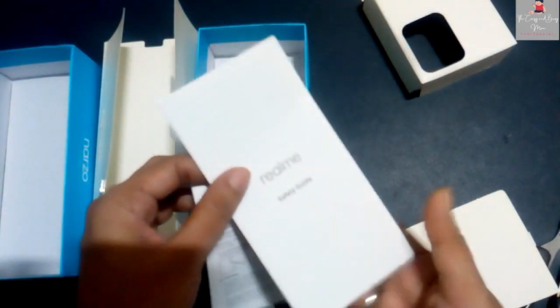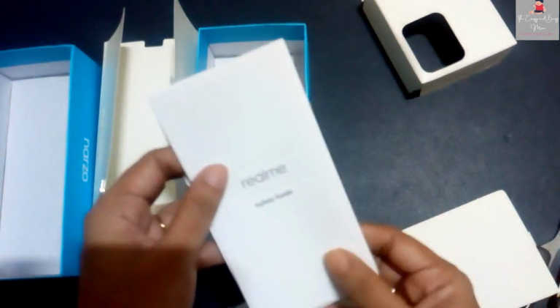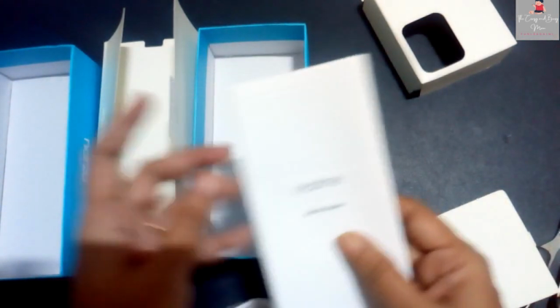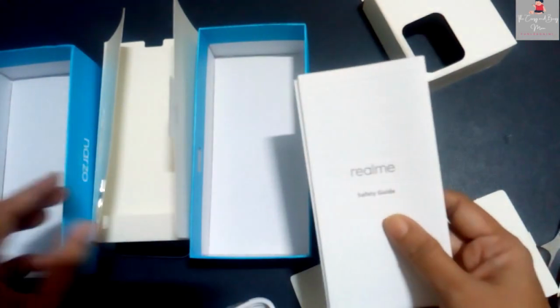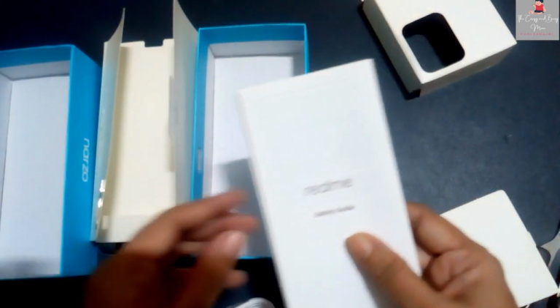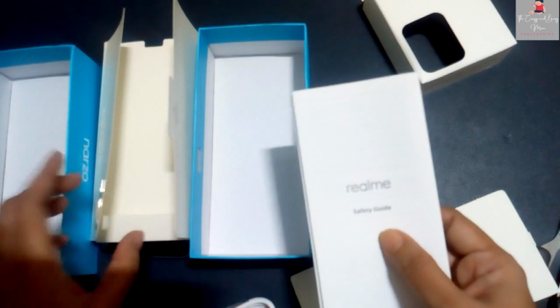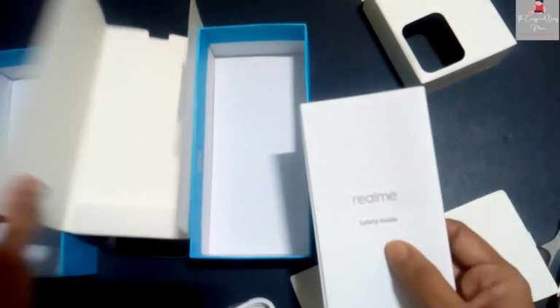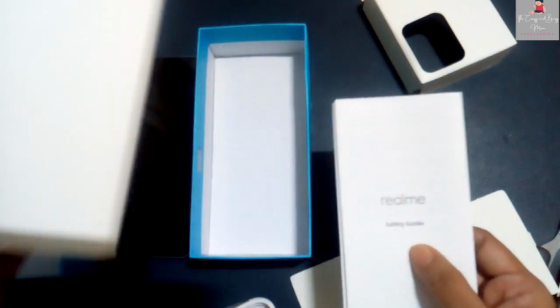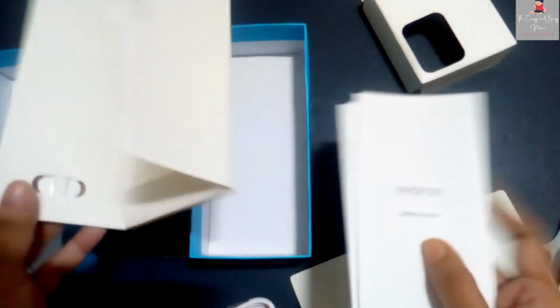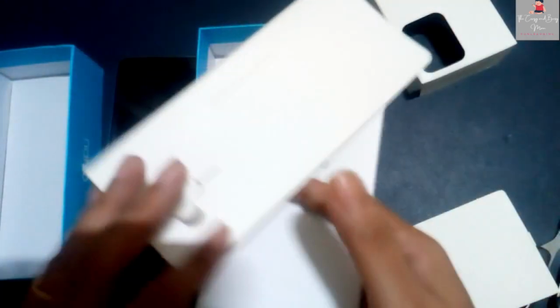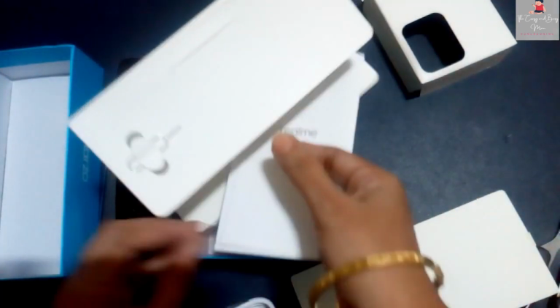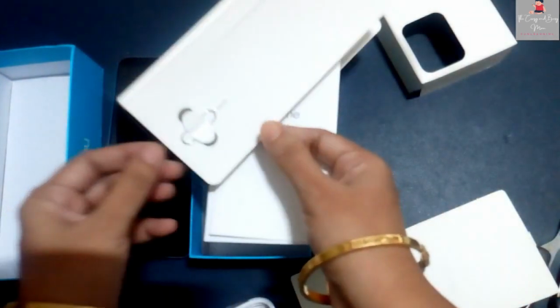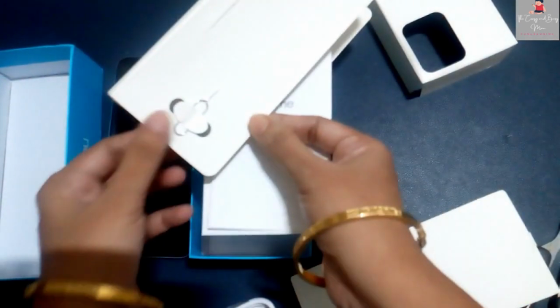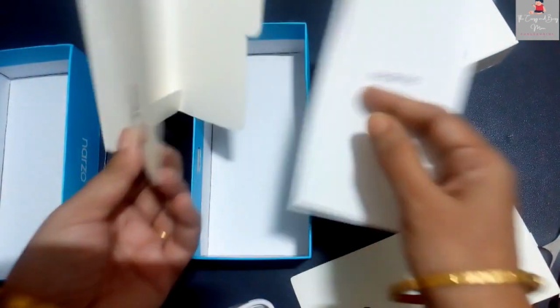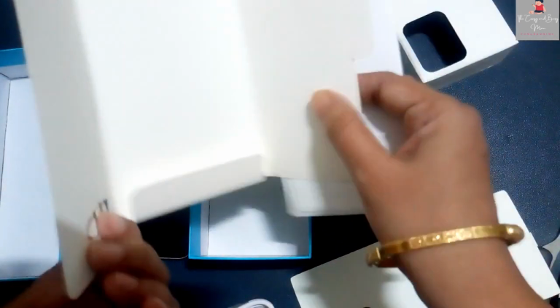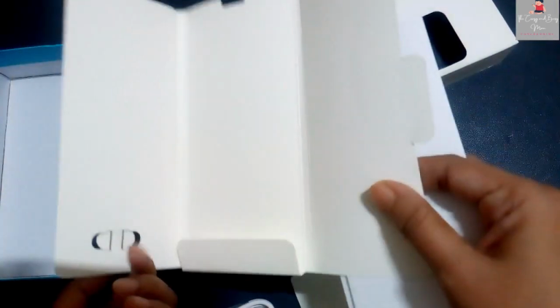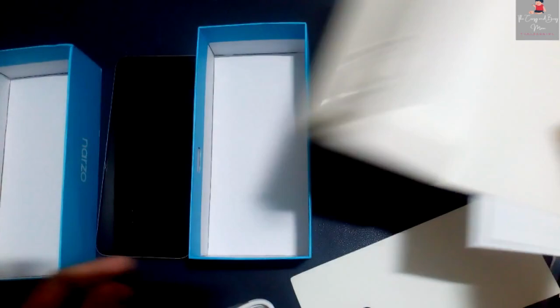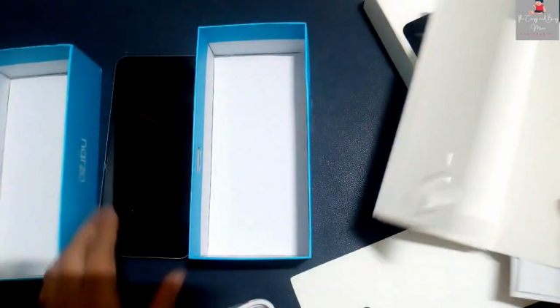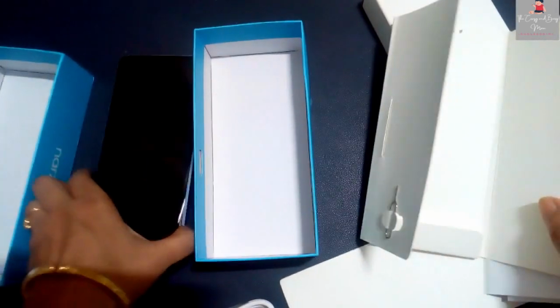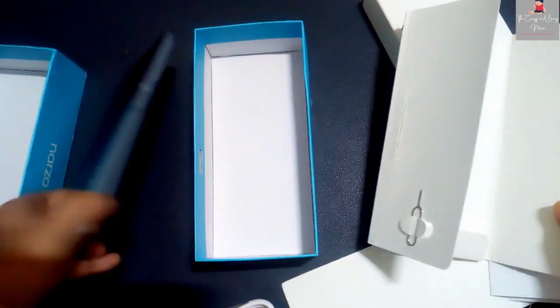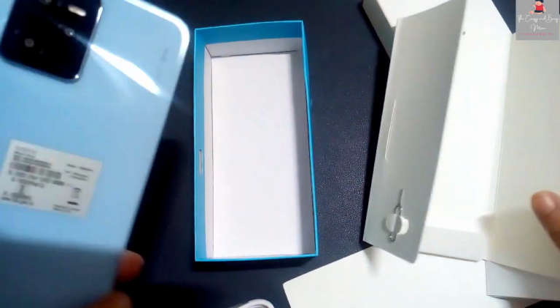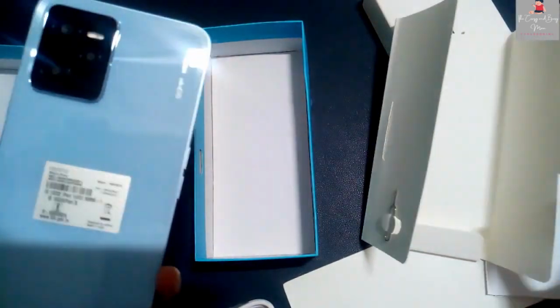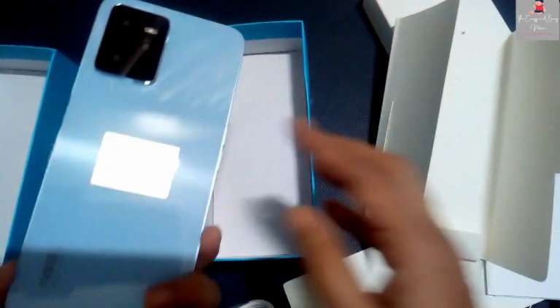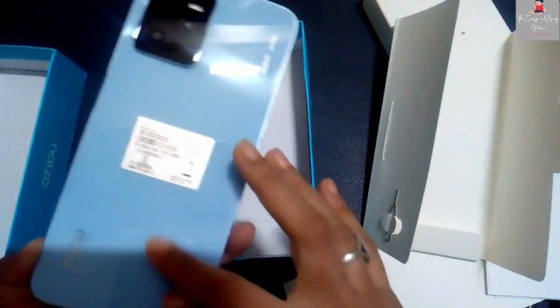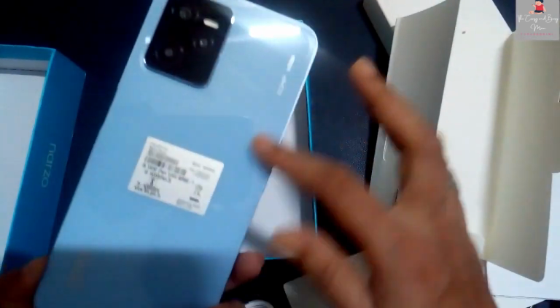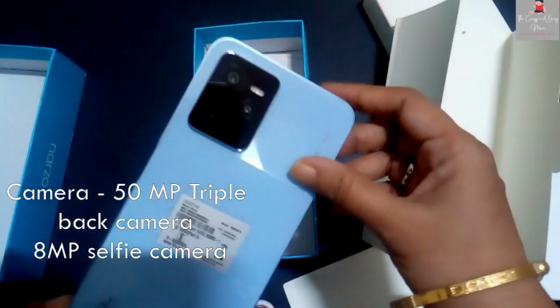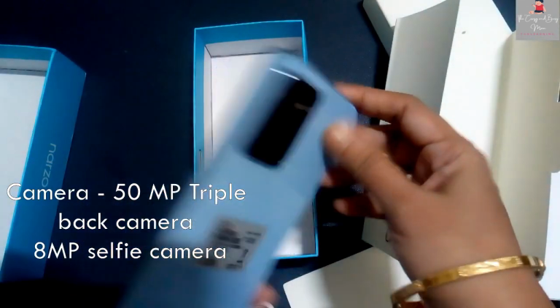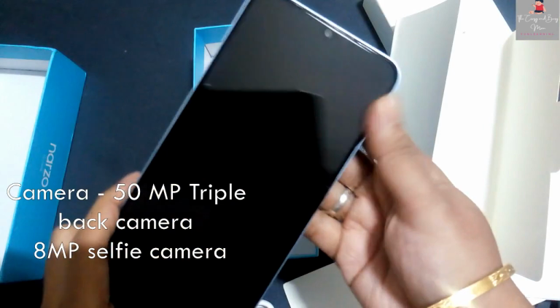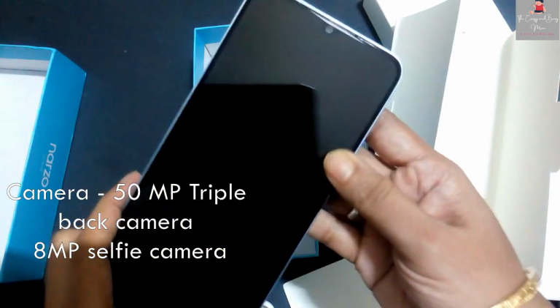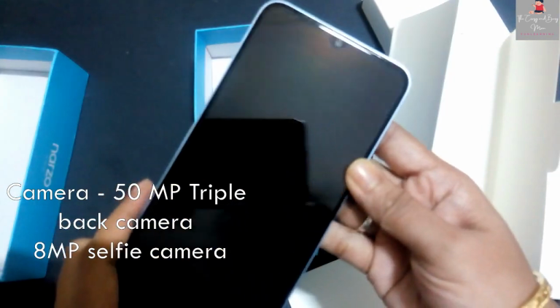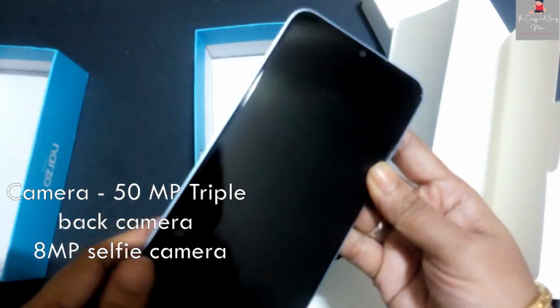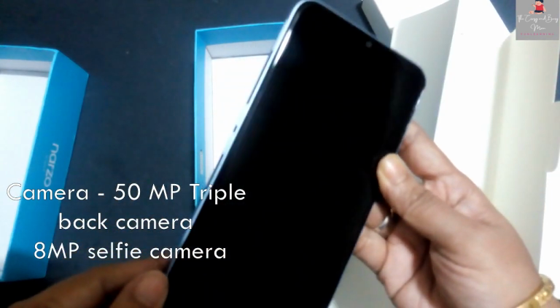The most interesting thing you will get in this box is the smartphone. Look-wise it's pretty beautiful. With this camera, you get a 50 megapixel camera, and a 5000 mAh battery.